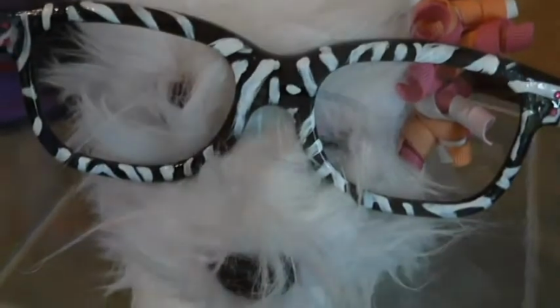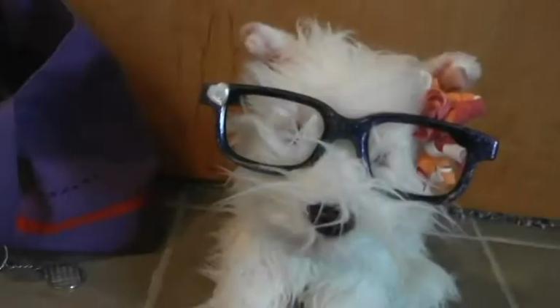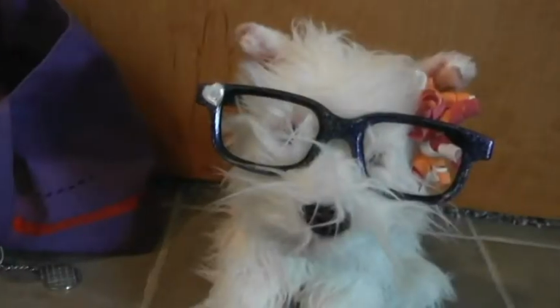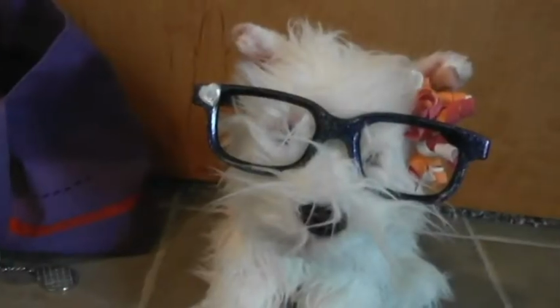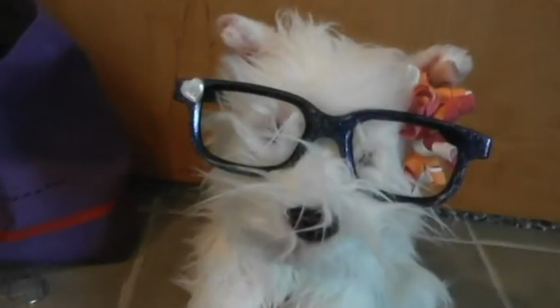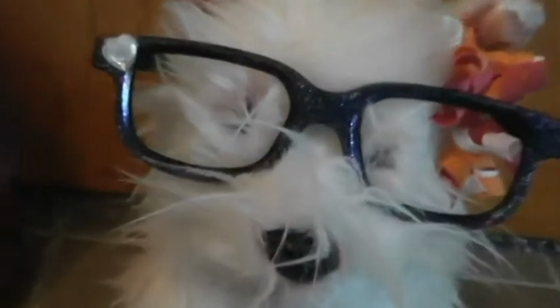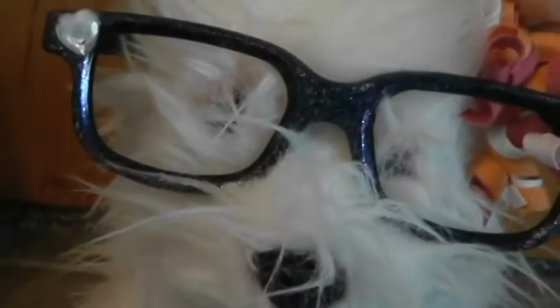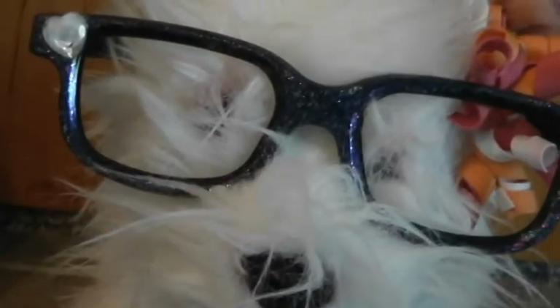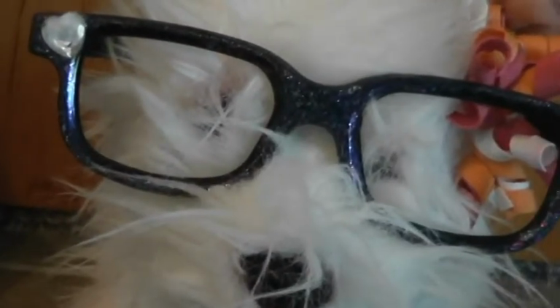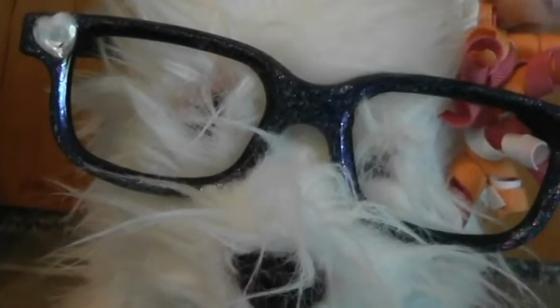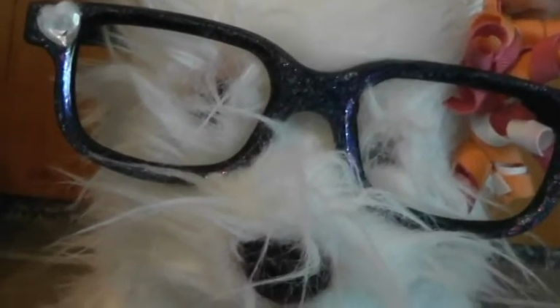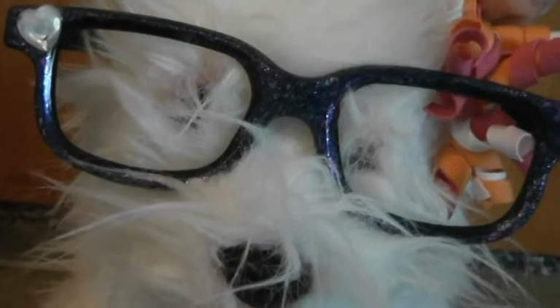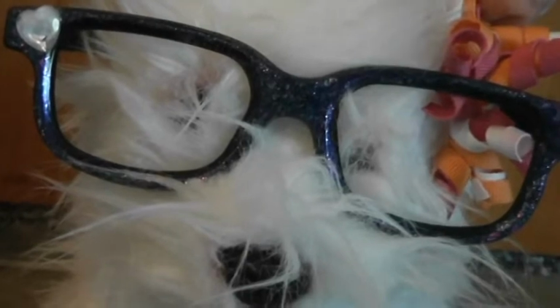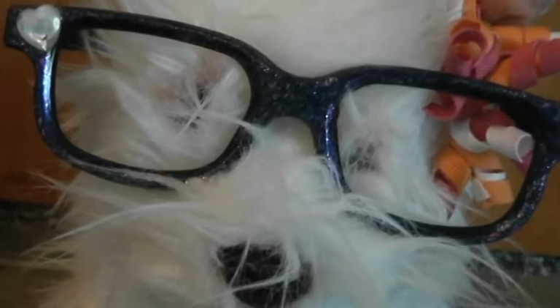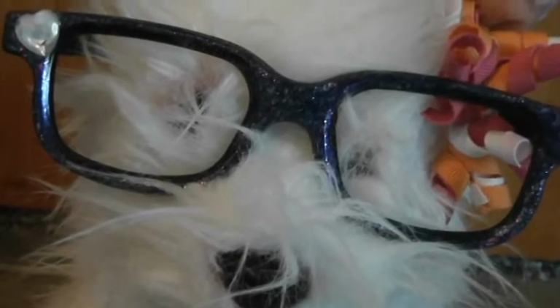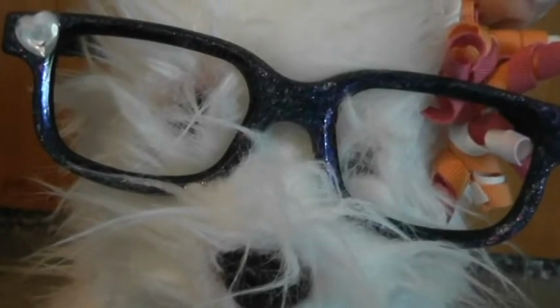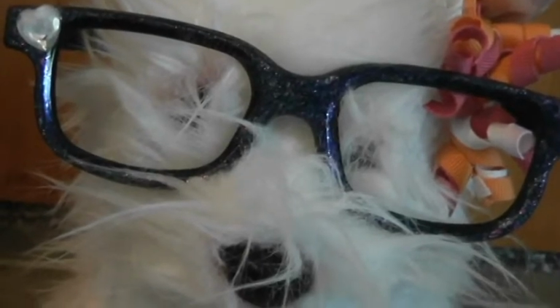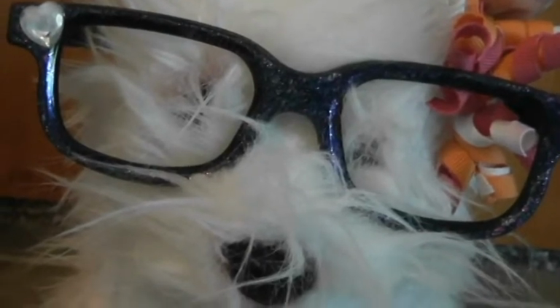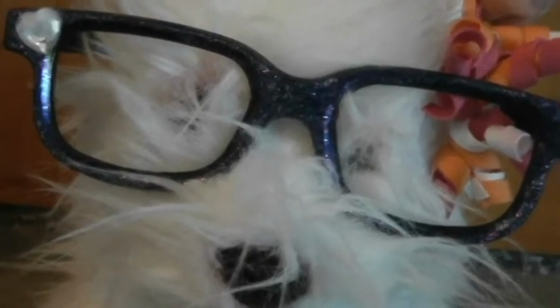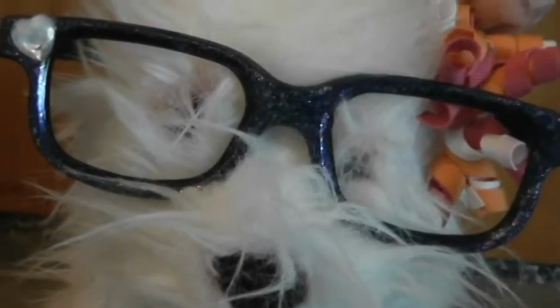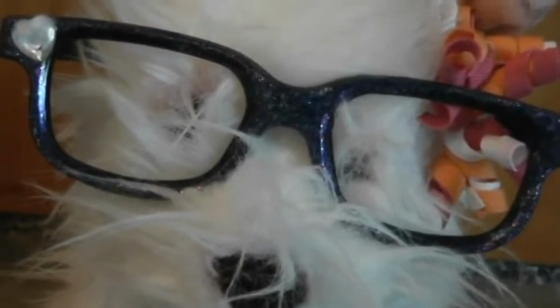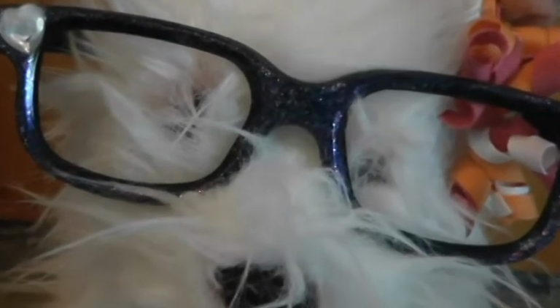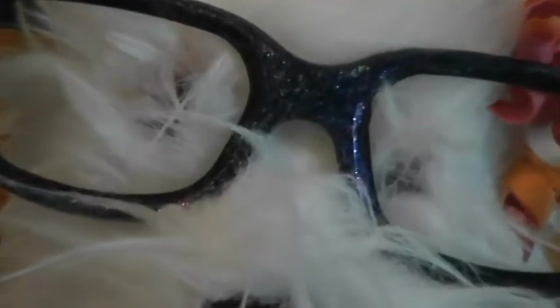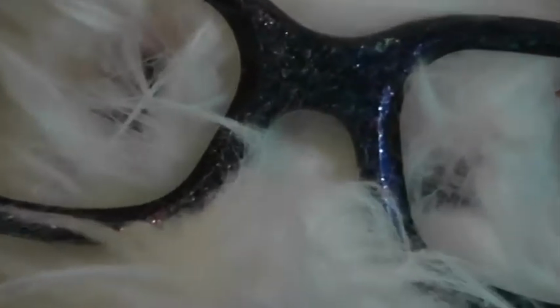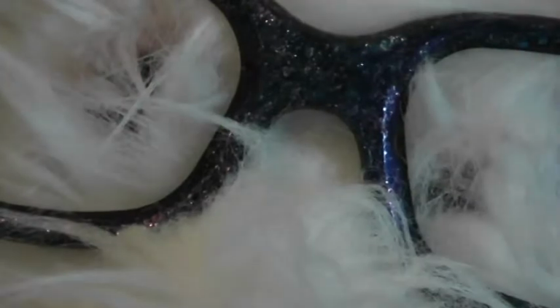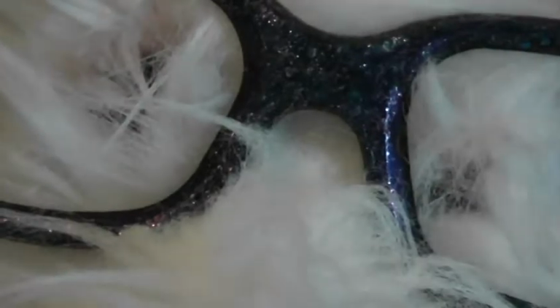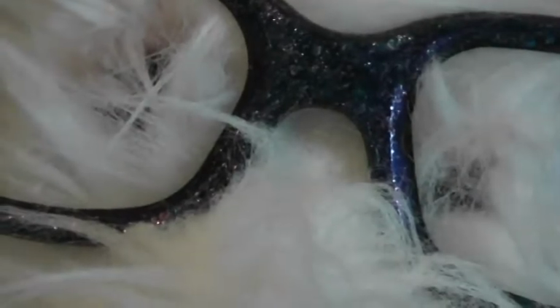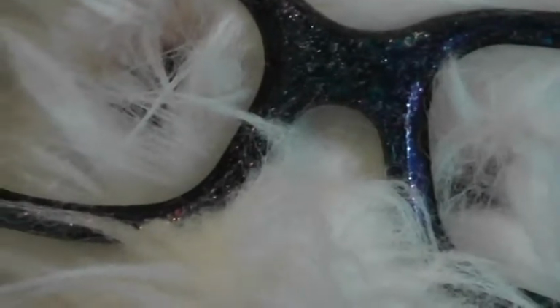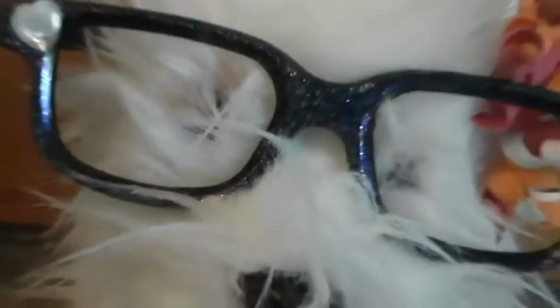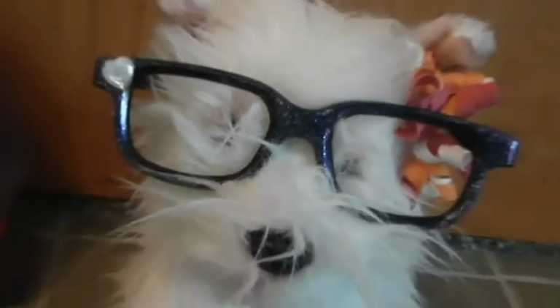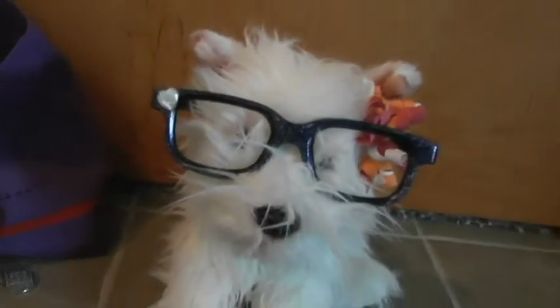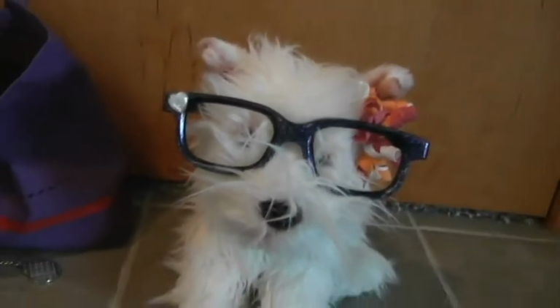Next we have these glasses — they're like a galaxy theme, and then there's just a little heart rhinestone in the corner. They're pretty sparkly and all that.